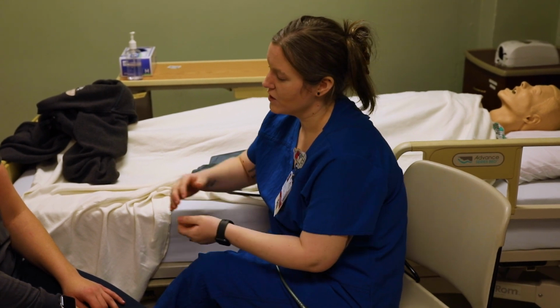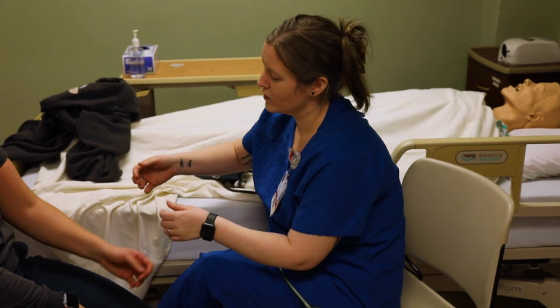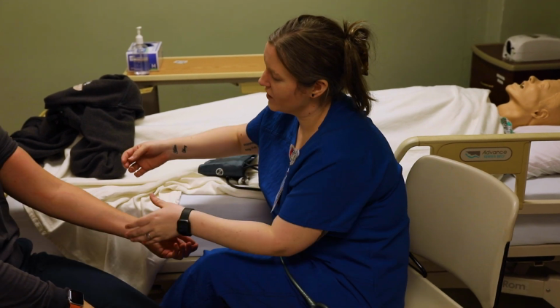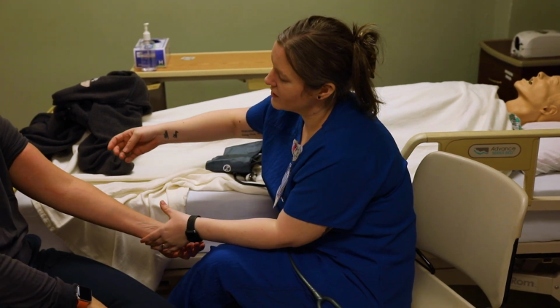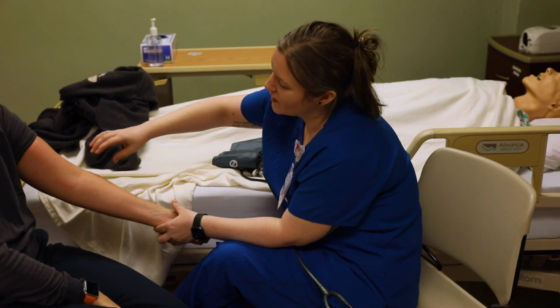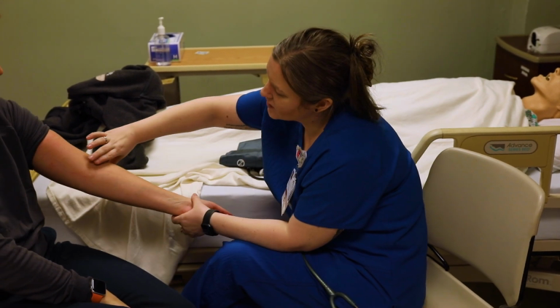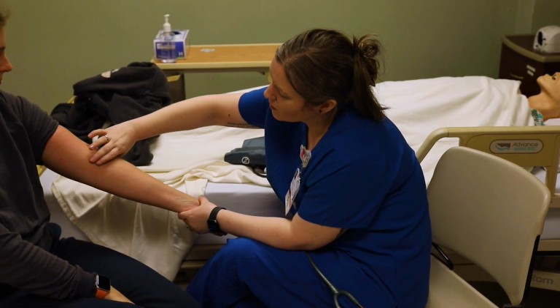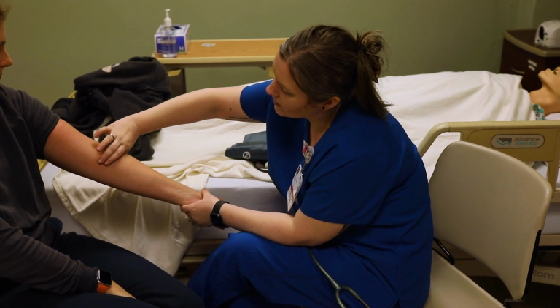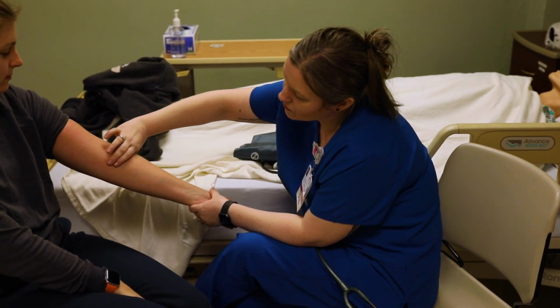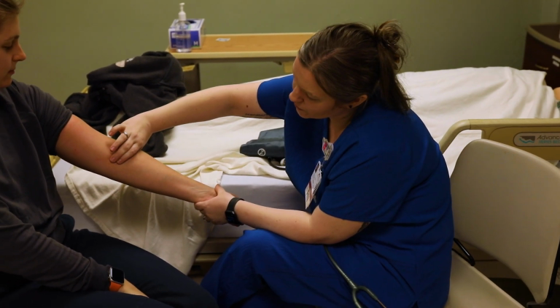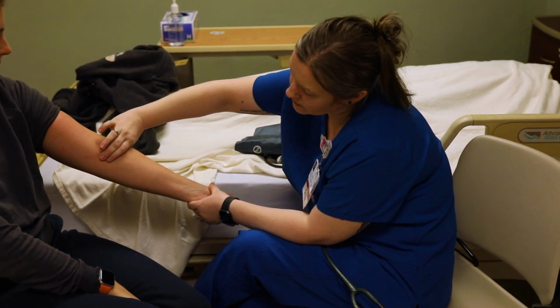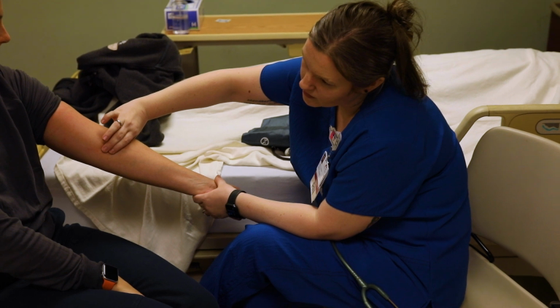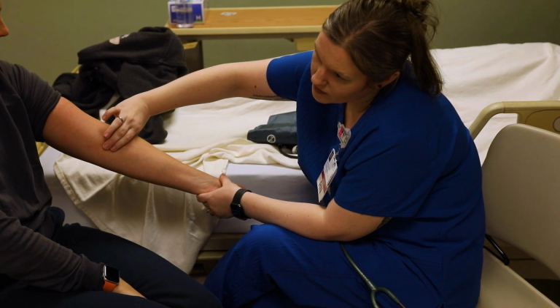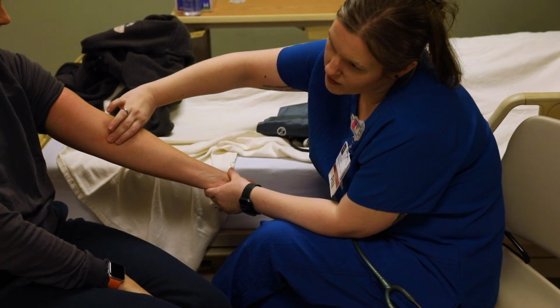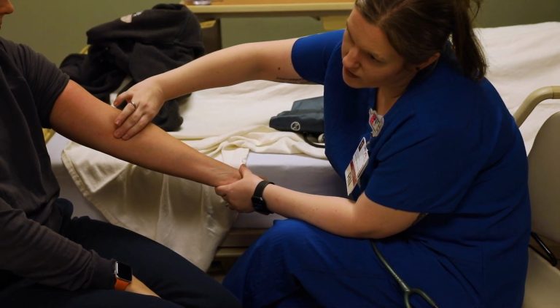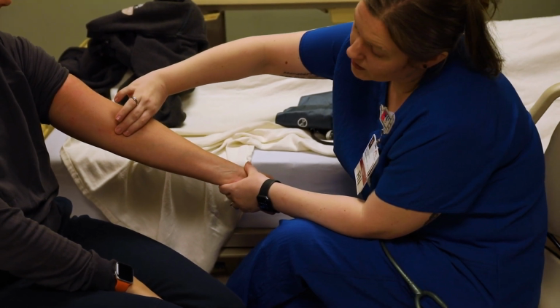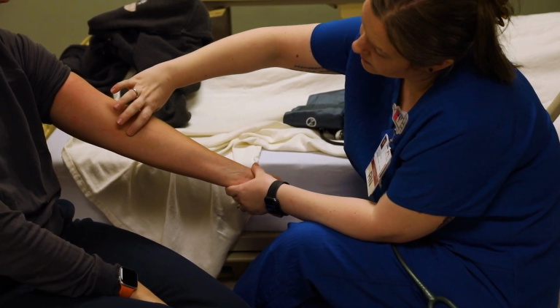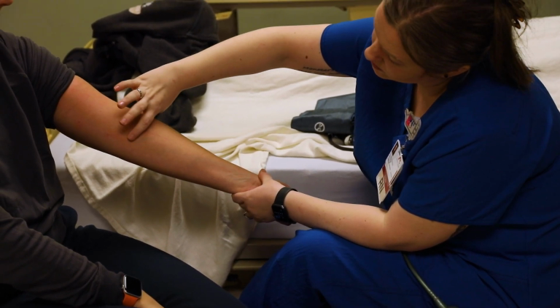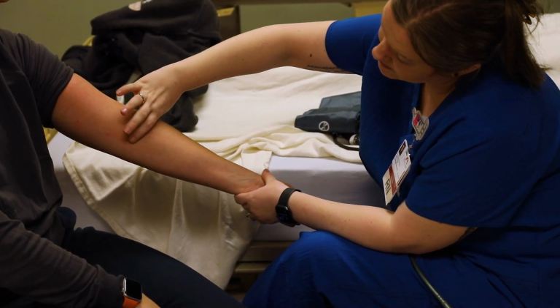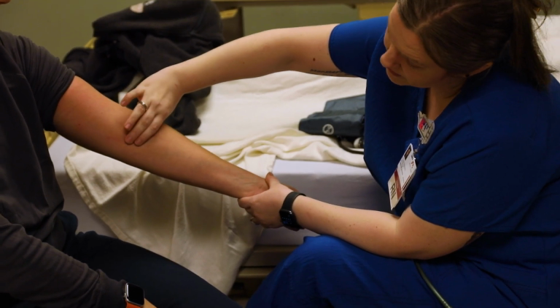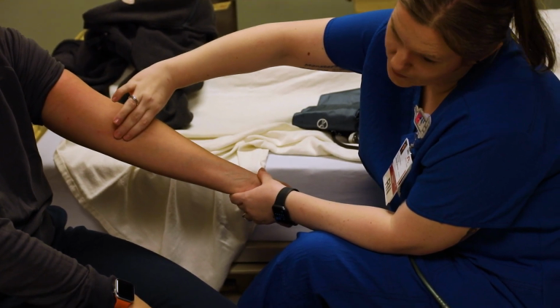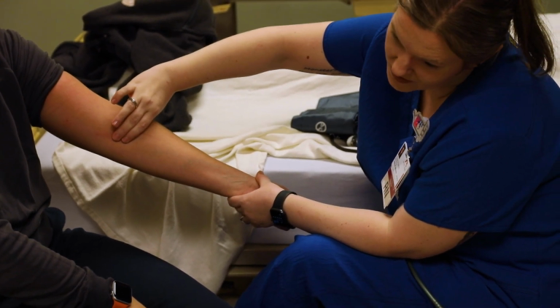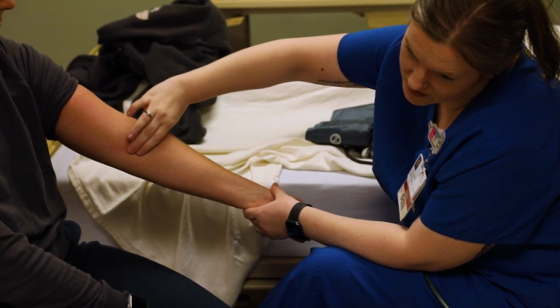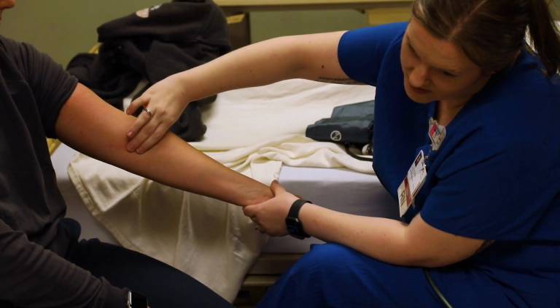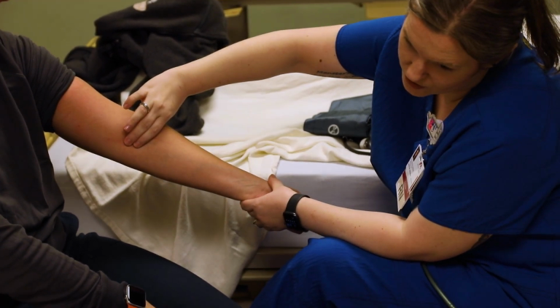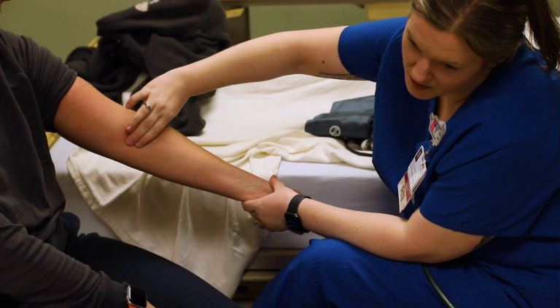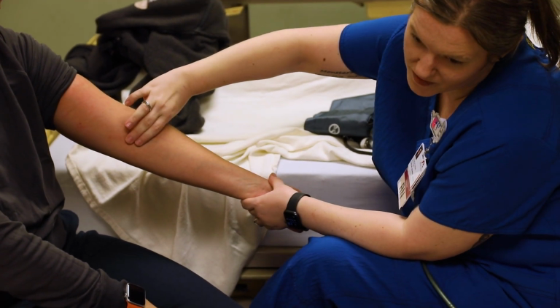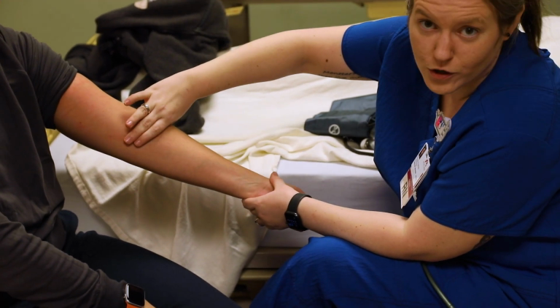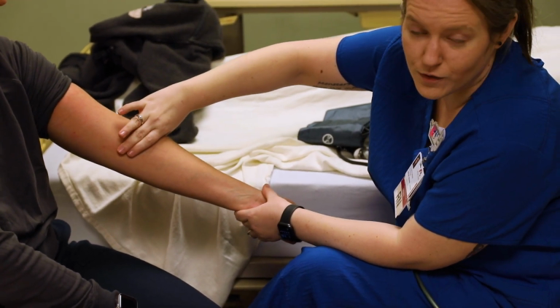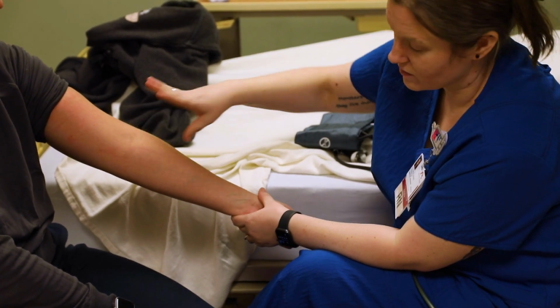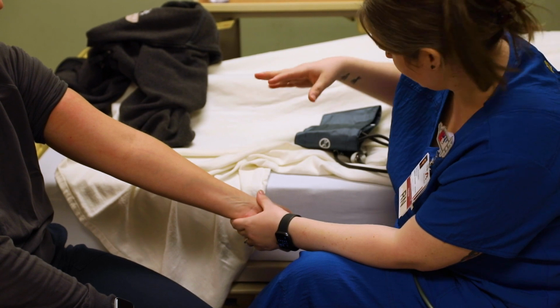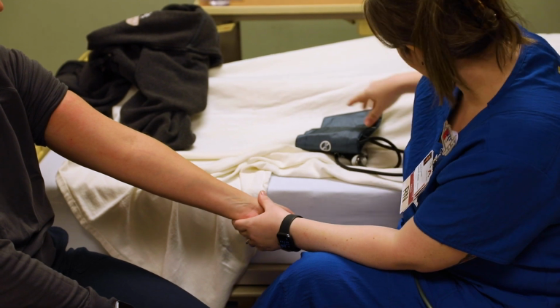The first thing I want to do is find my patient's brachial artery, and hers is right here. Pretty easy to find on her — they may be harder to find on some patients.